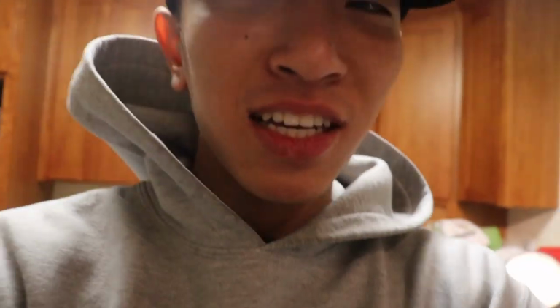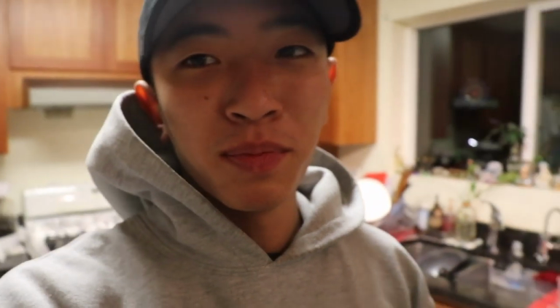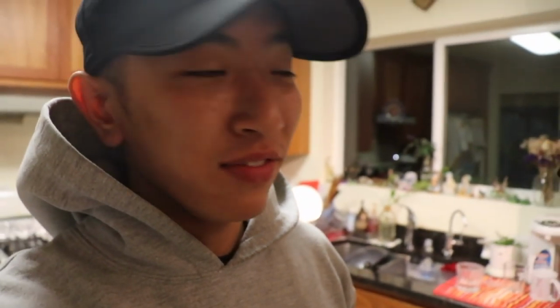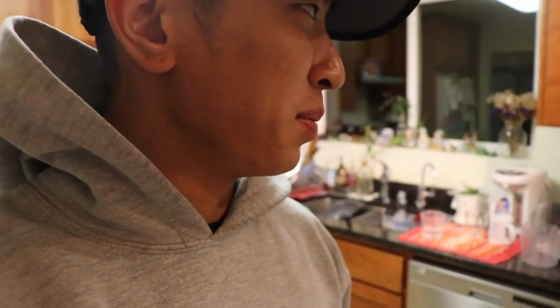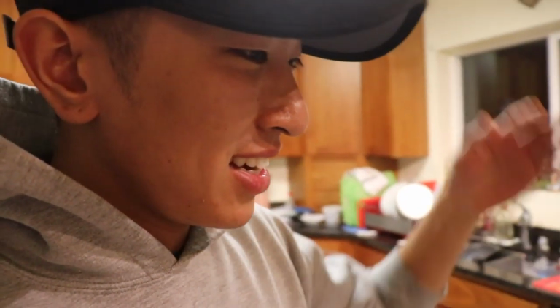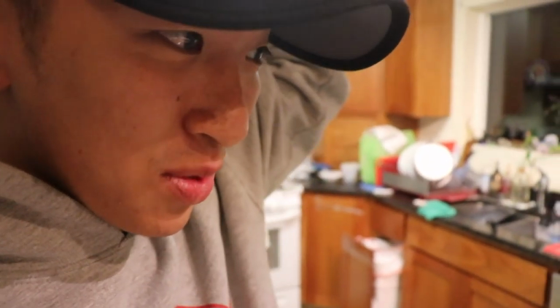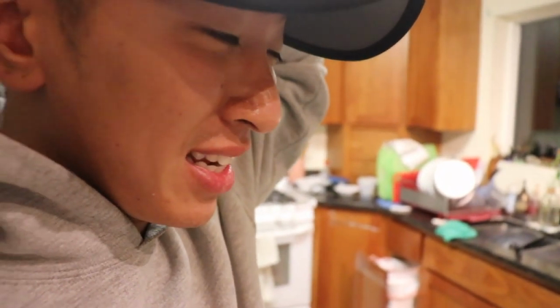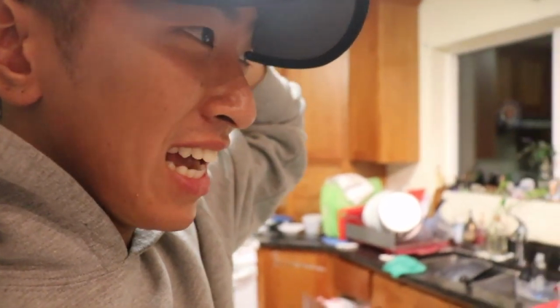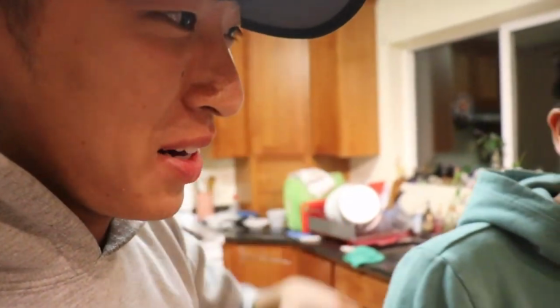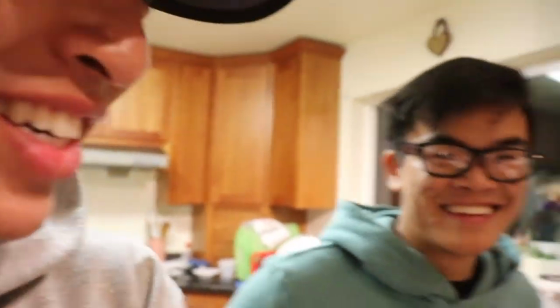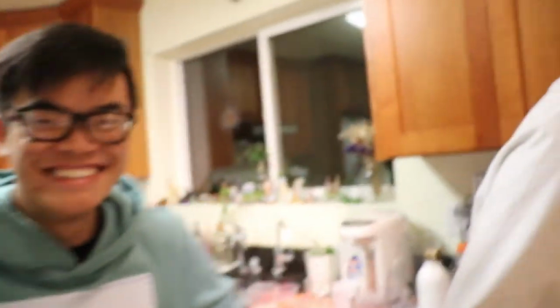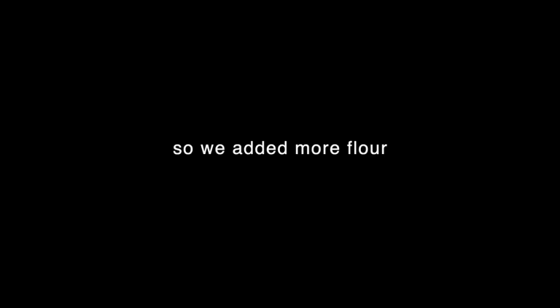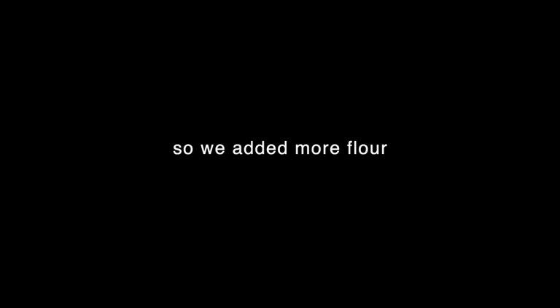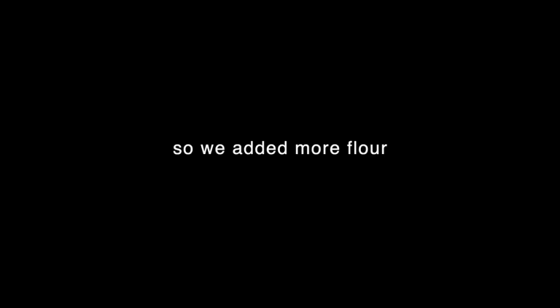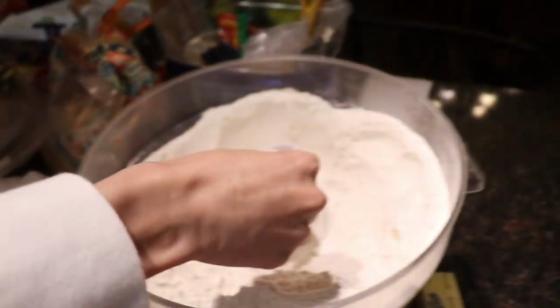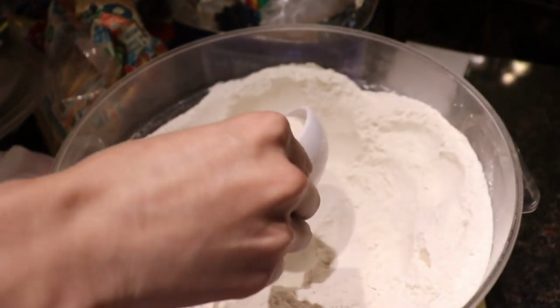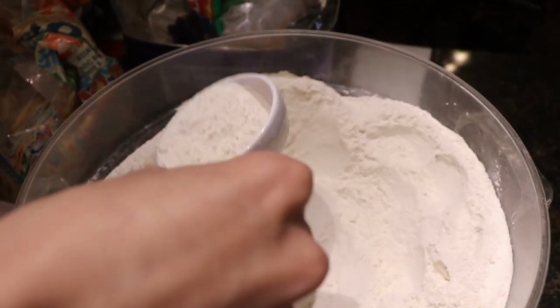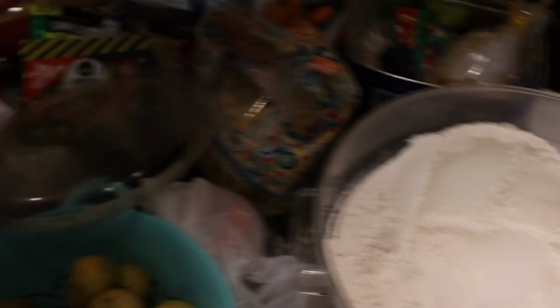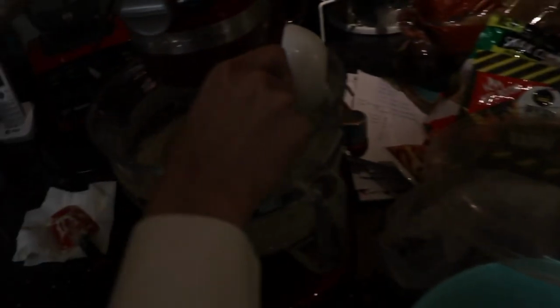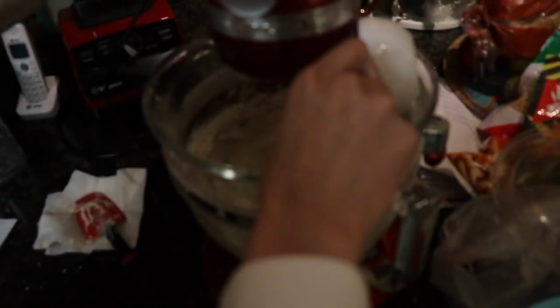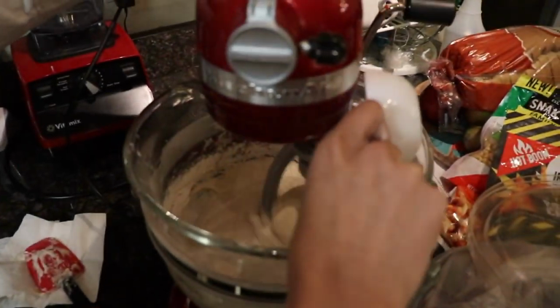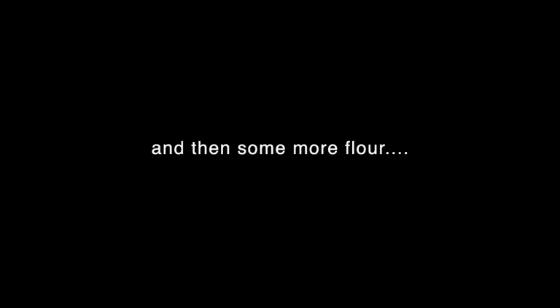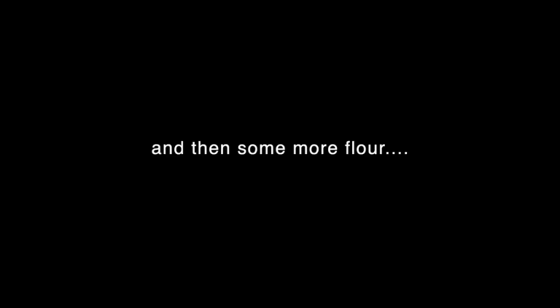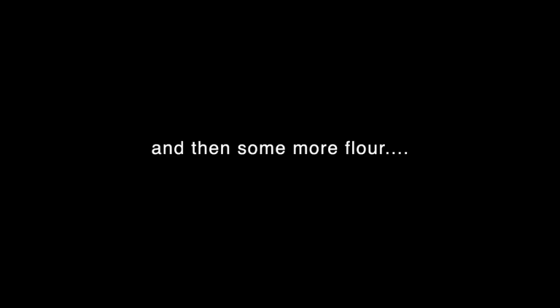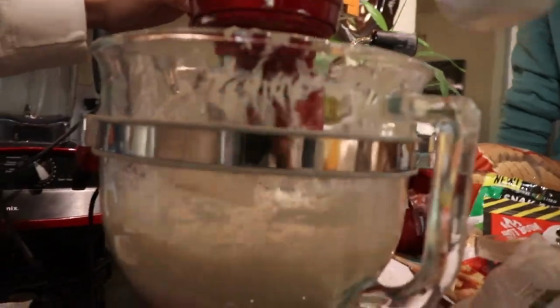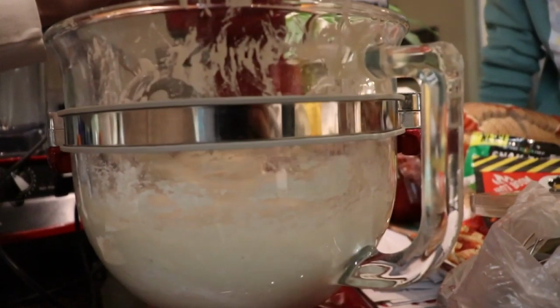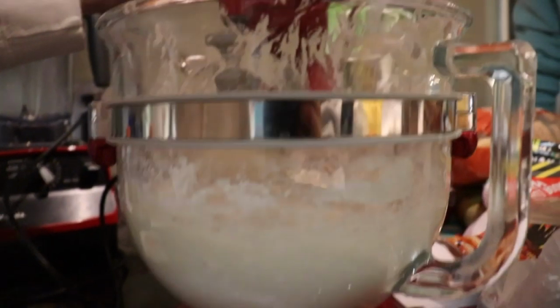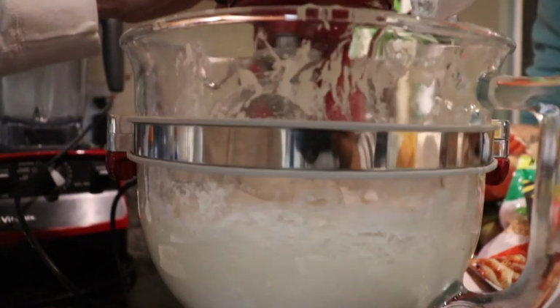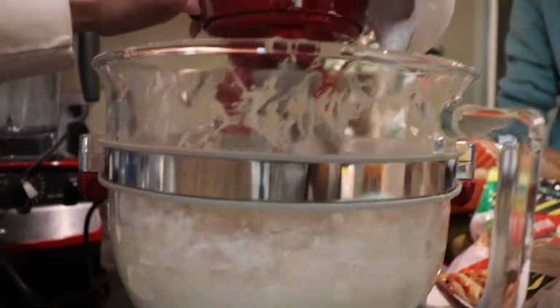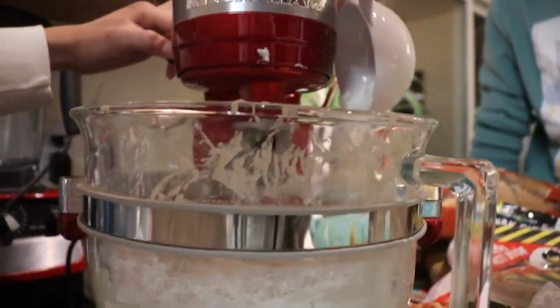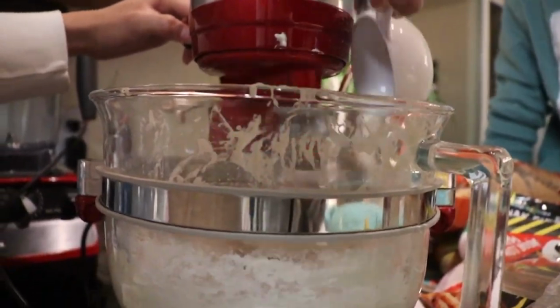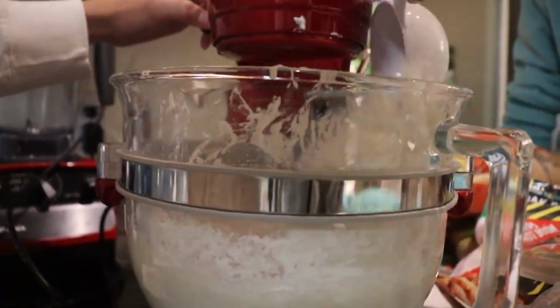Guys, we've completely deviated from this recipe, and now we're just adding flour because it turned out so wet. More flour. More flour. More flour.